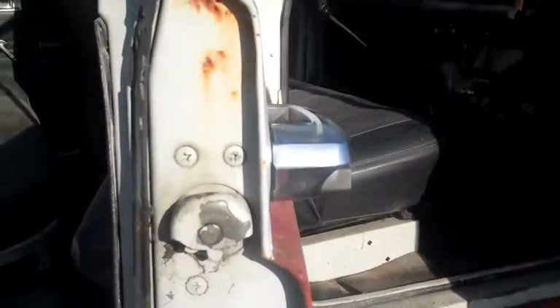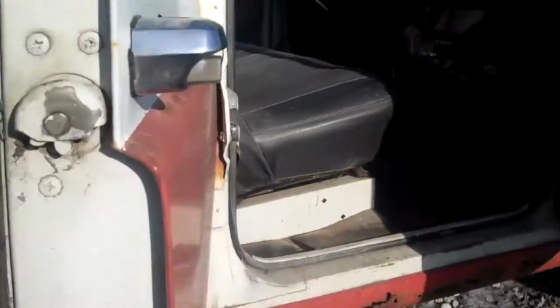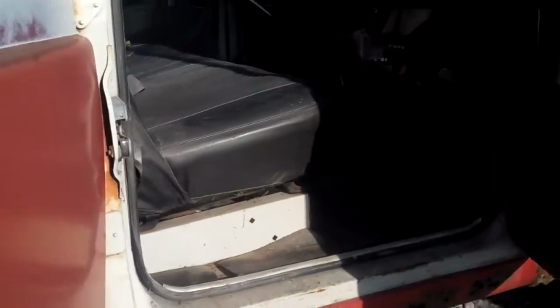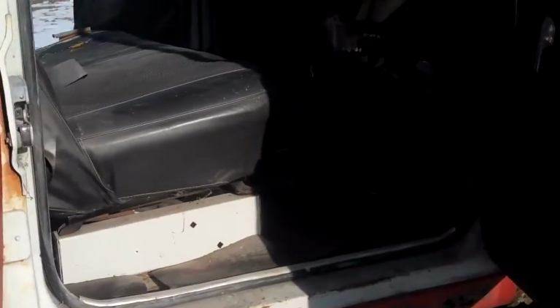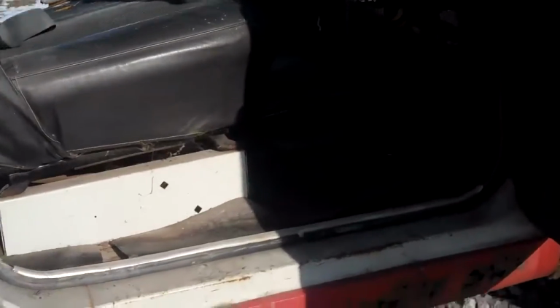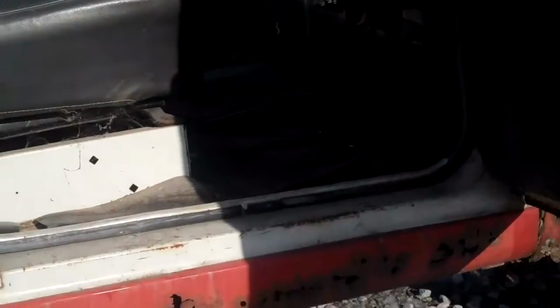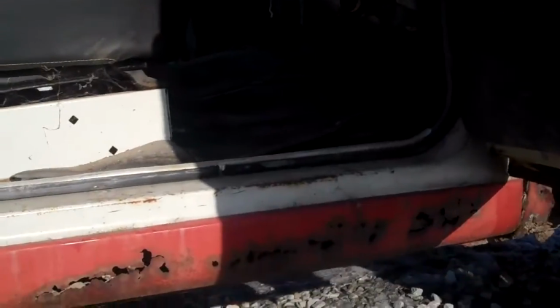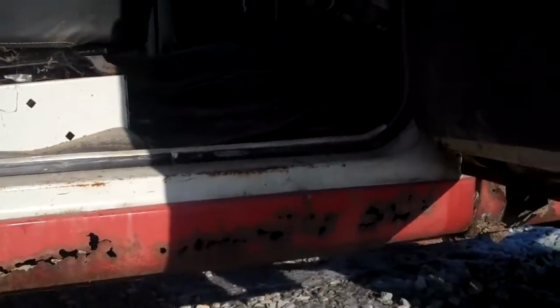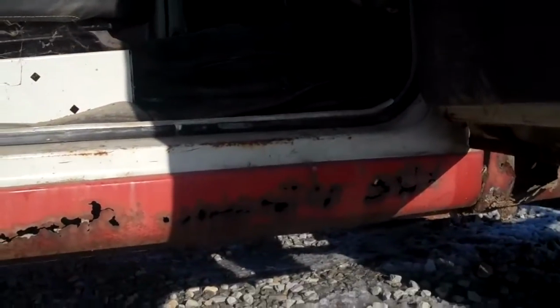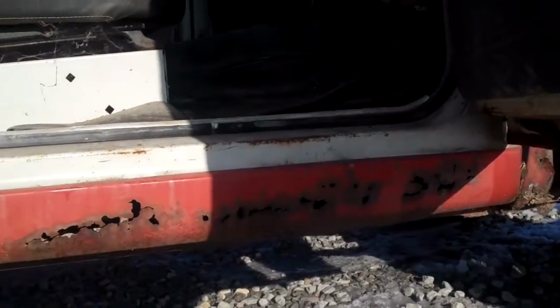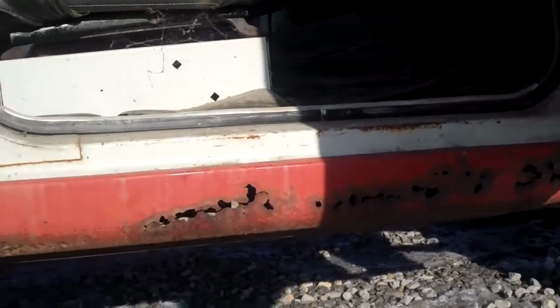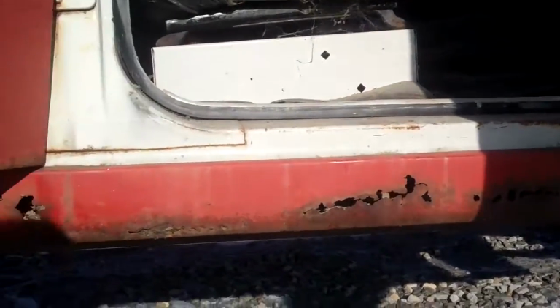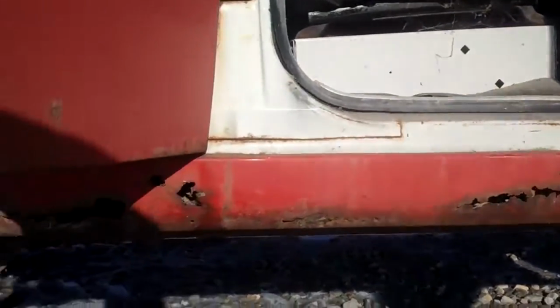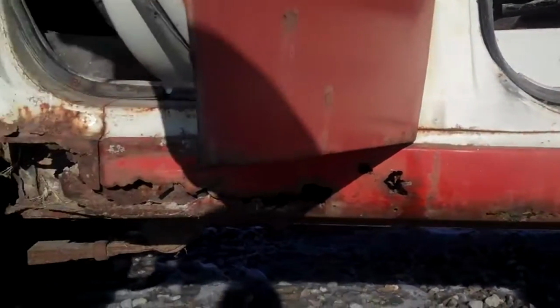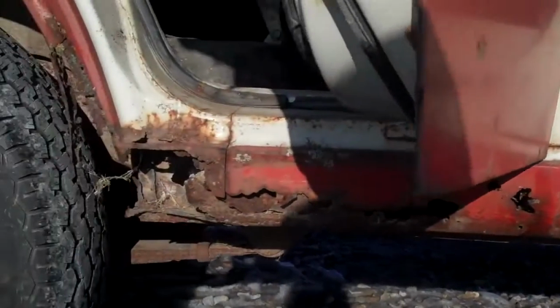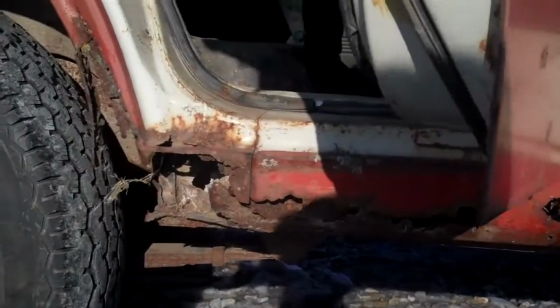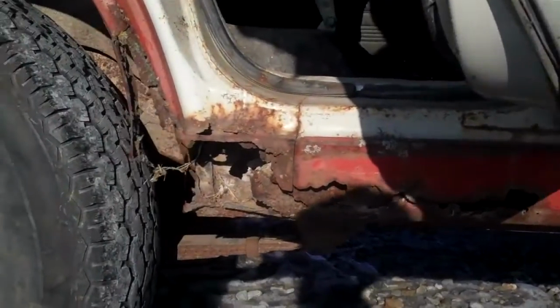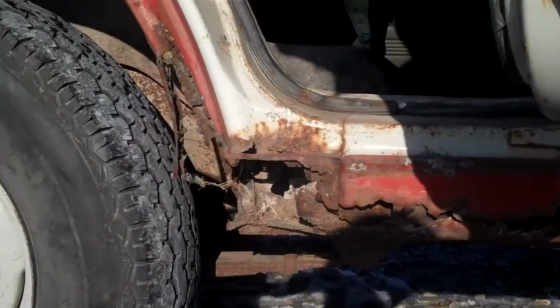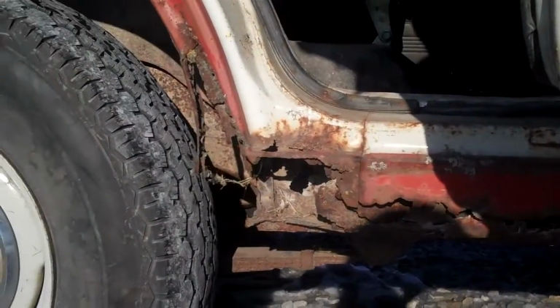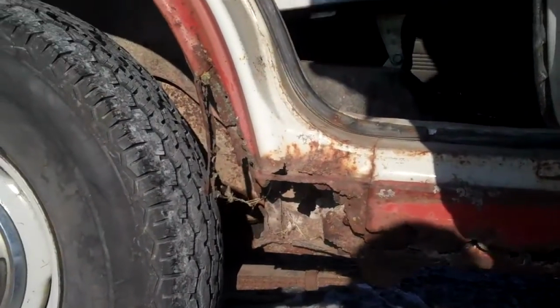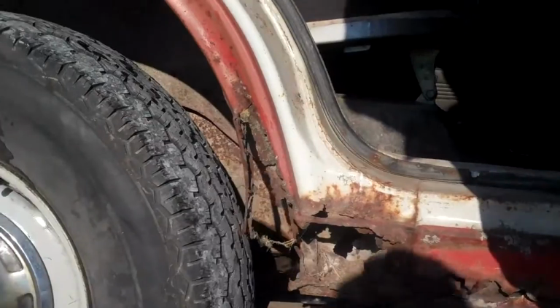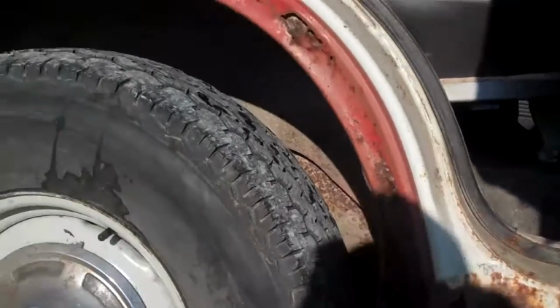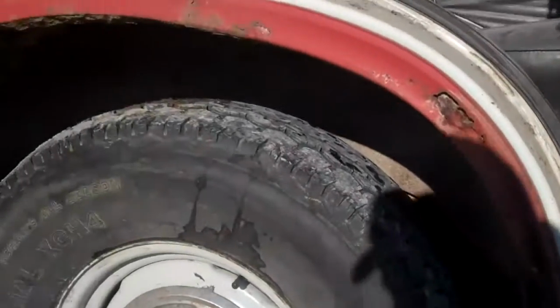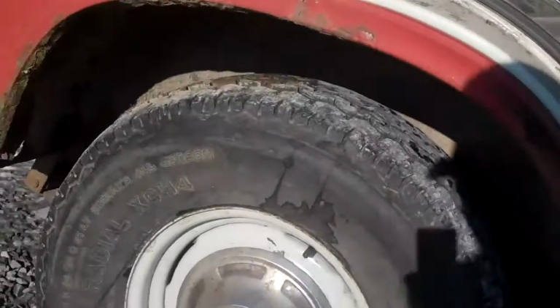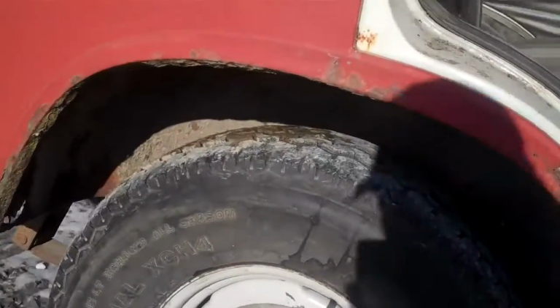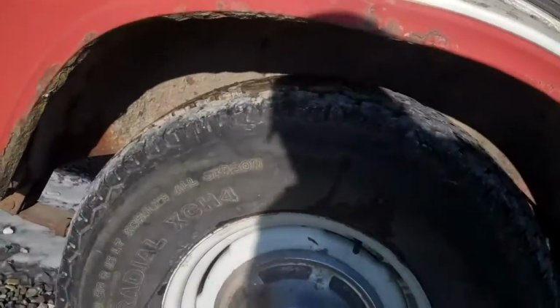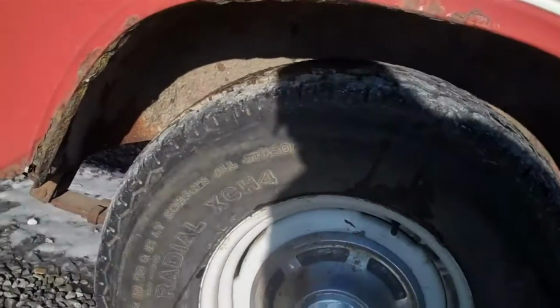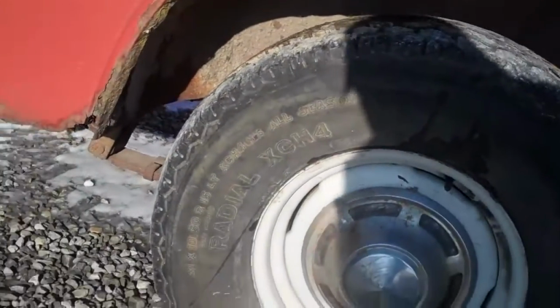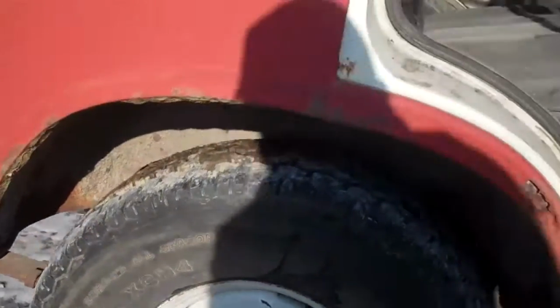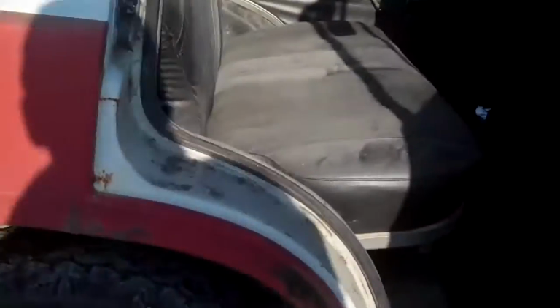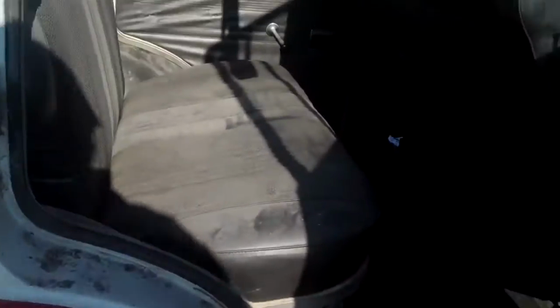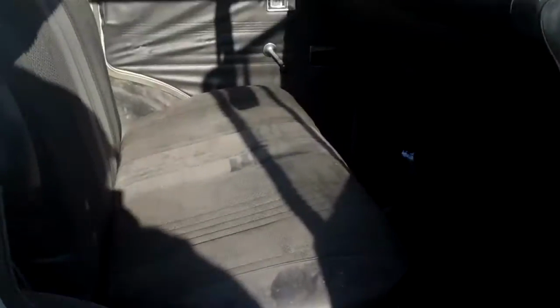Now we'll get some documentation of the rust here for you. It's rusty, at least the body is. The frame seems to be very well intact.